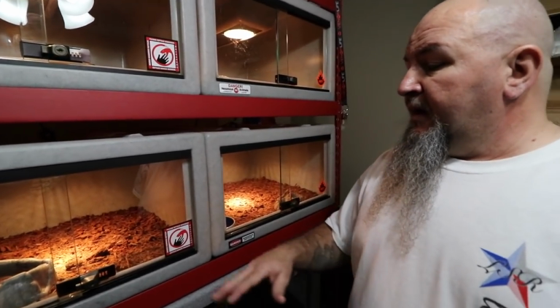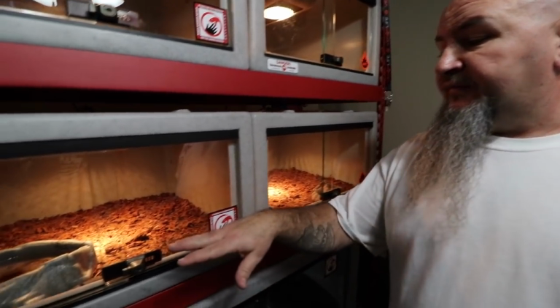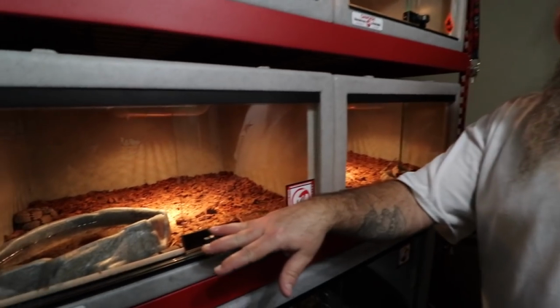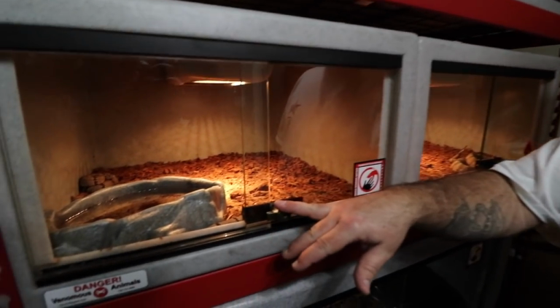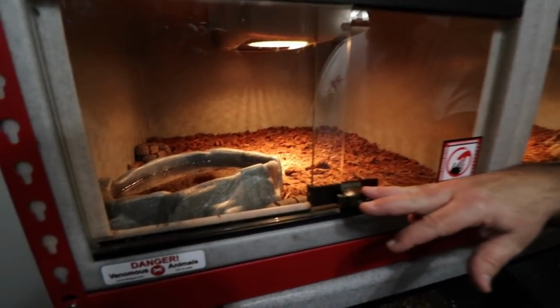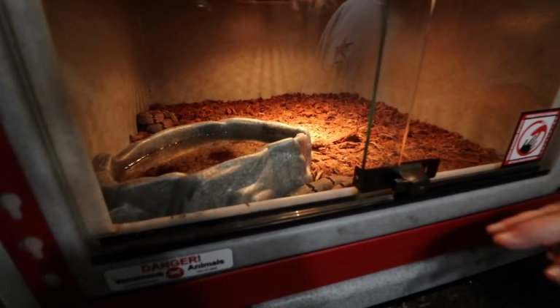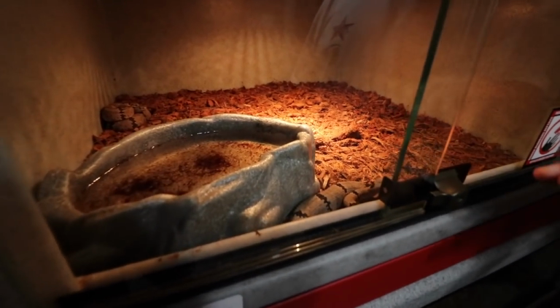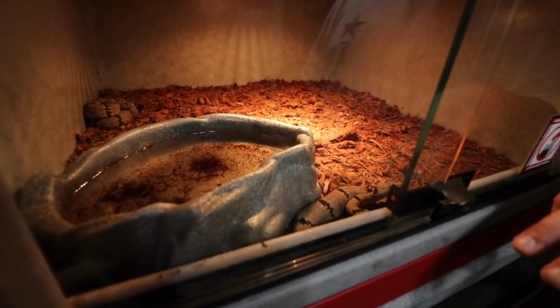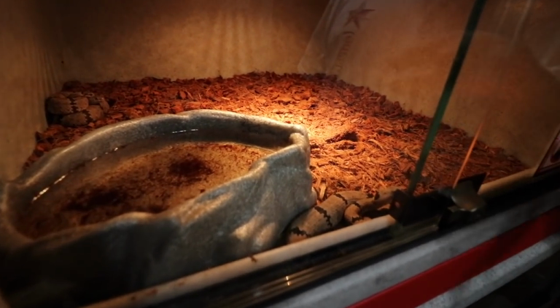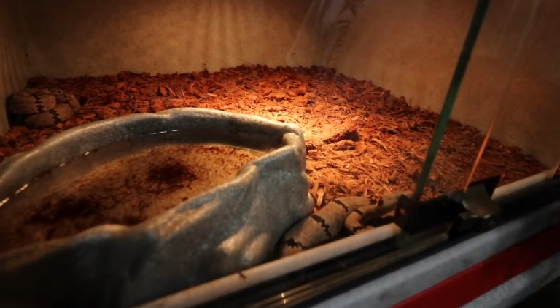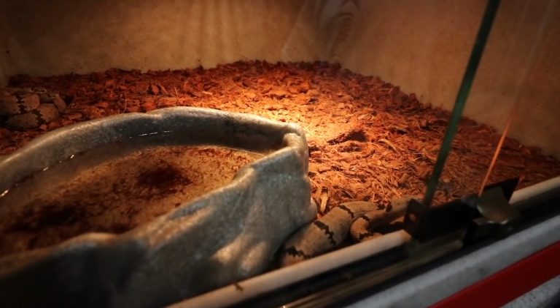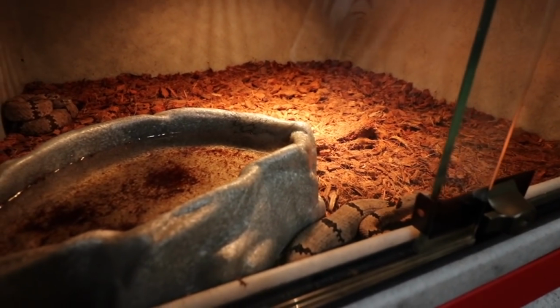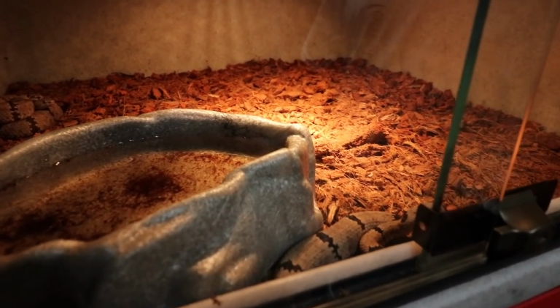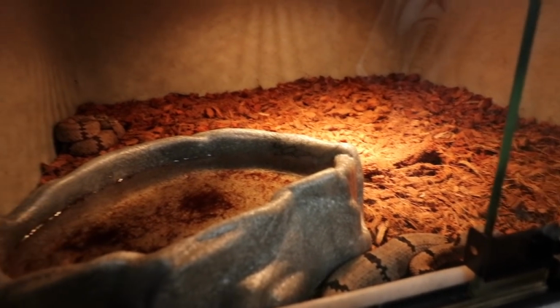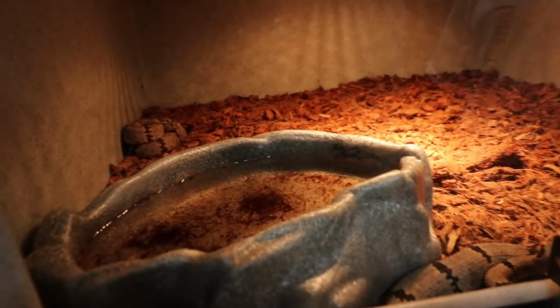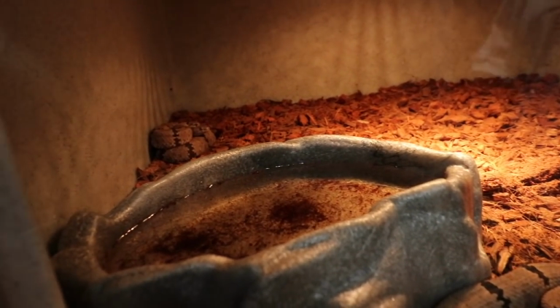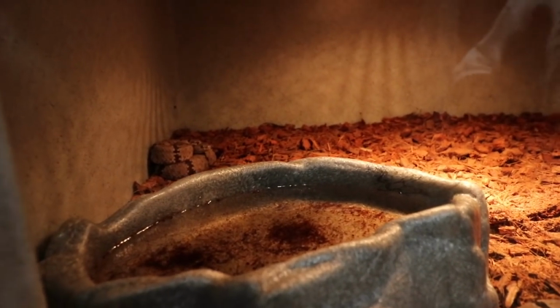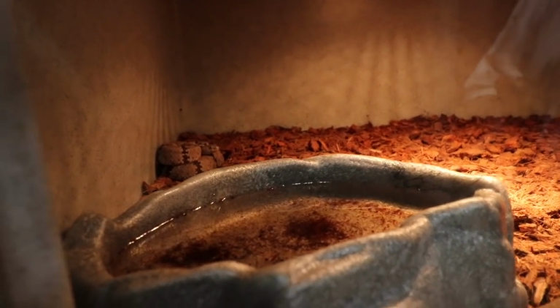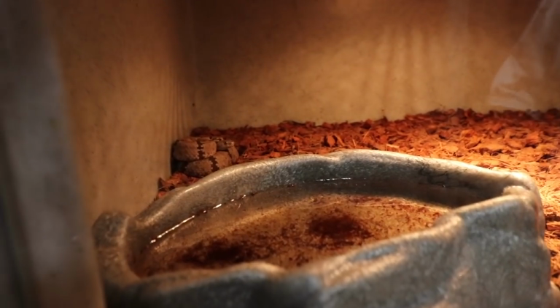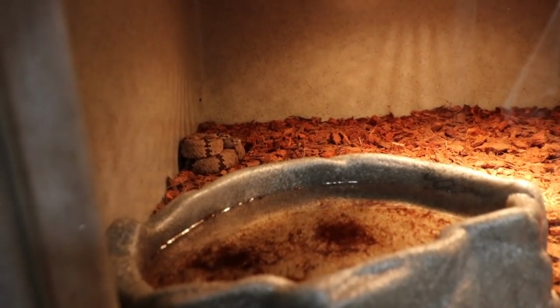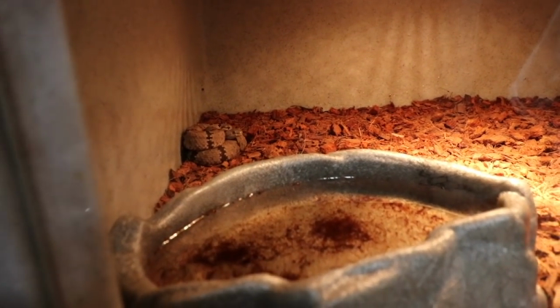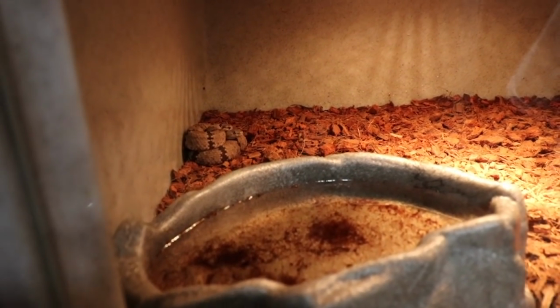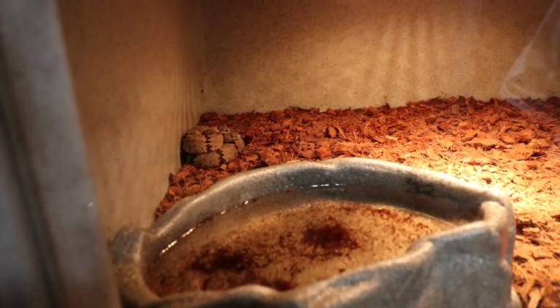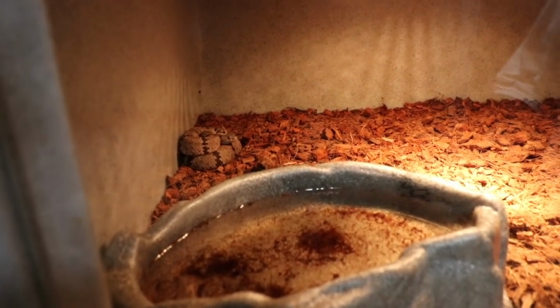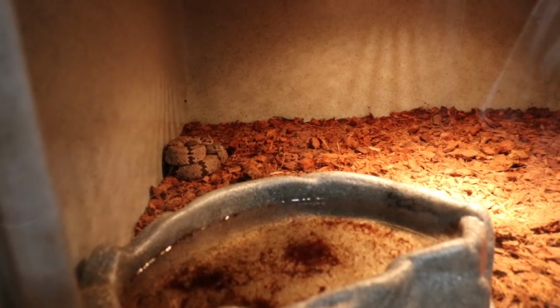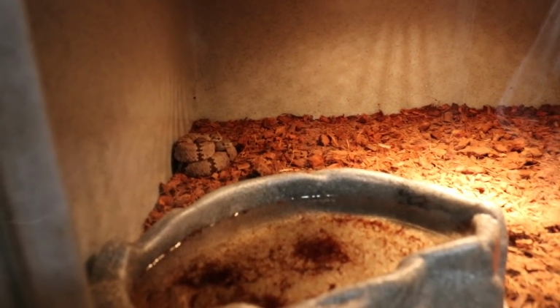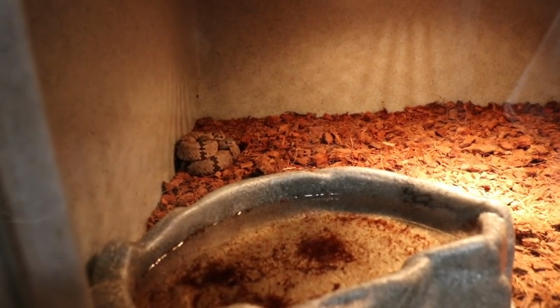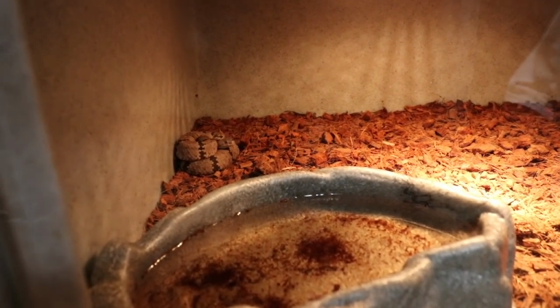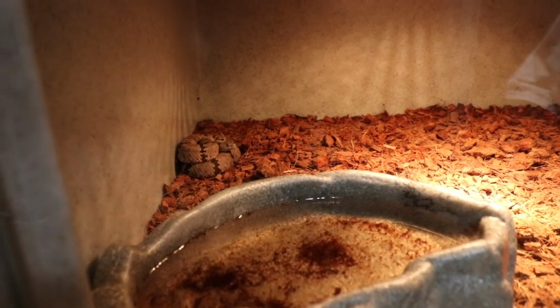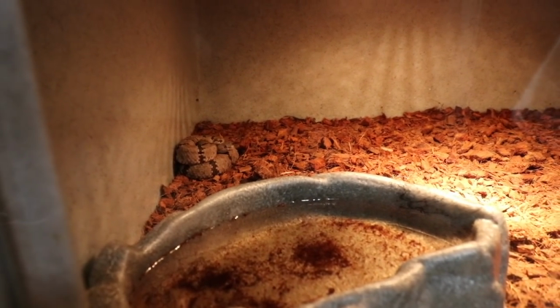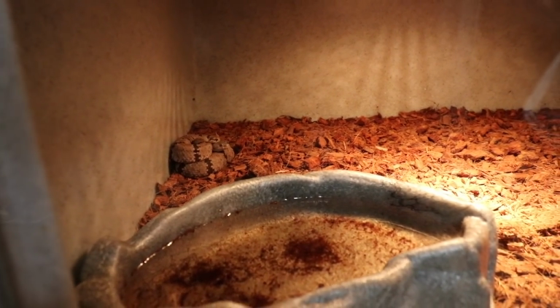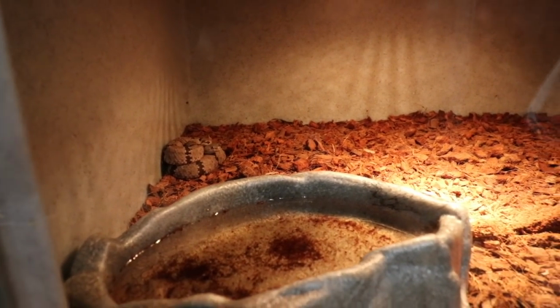These are banded rock rattlesnakes — a breeding pair. They did mate this year, however I think I had them a little too warm so we didn't actually get any babies out of them. We're going to cool them down next year.